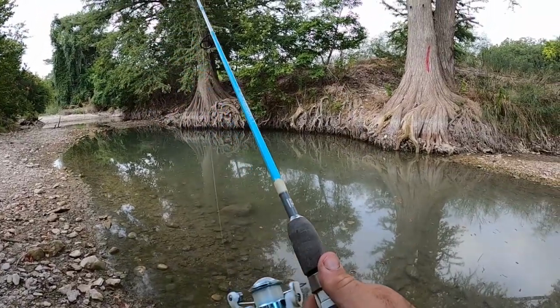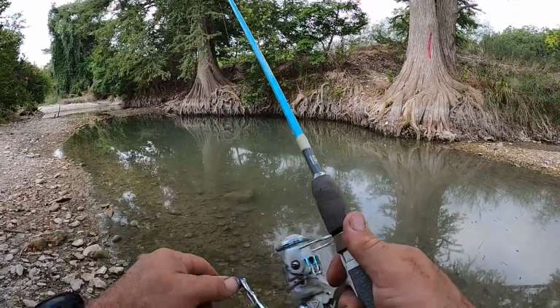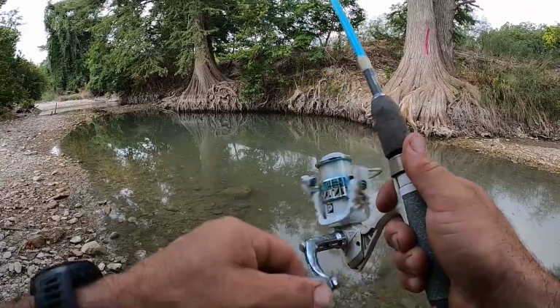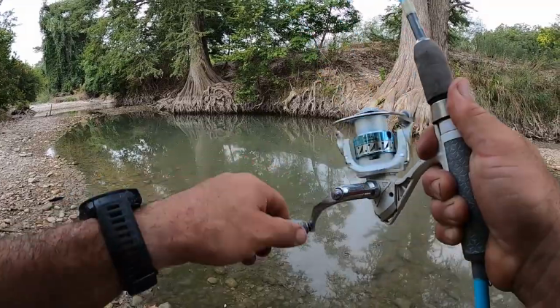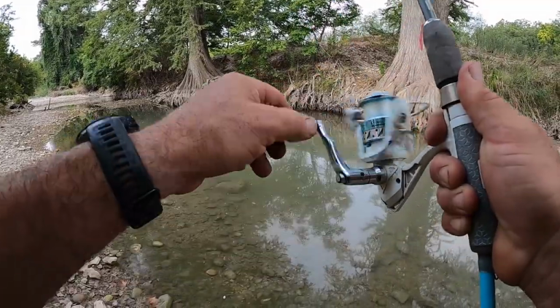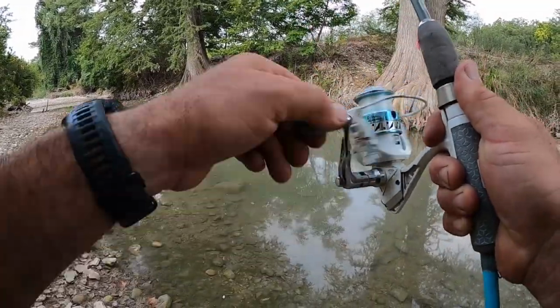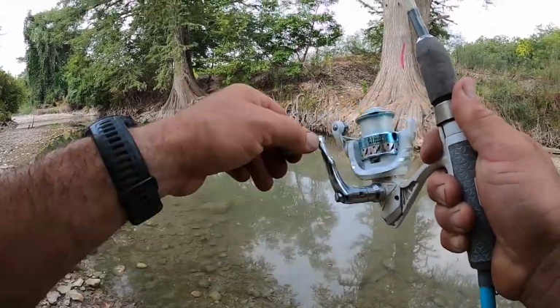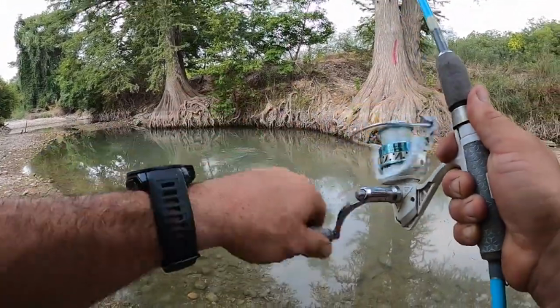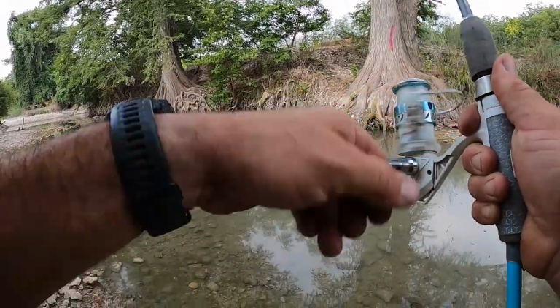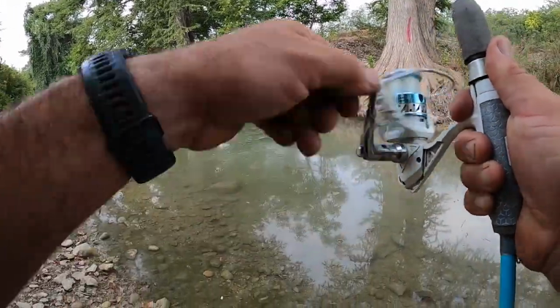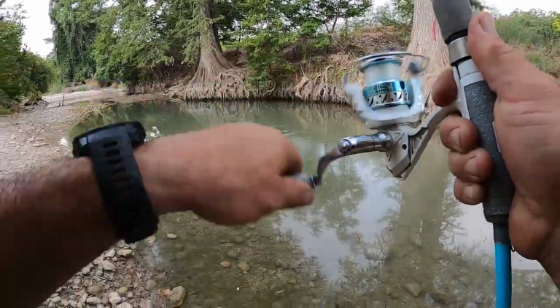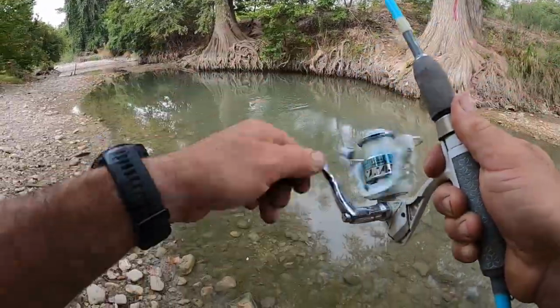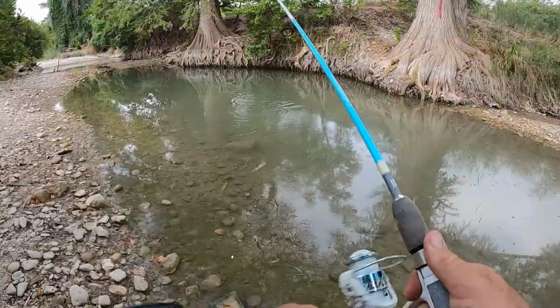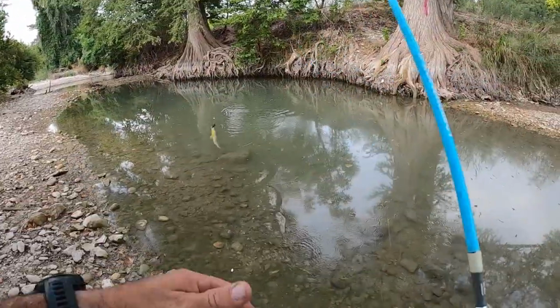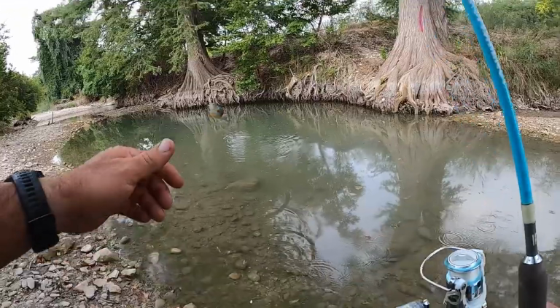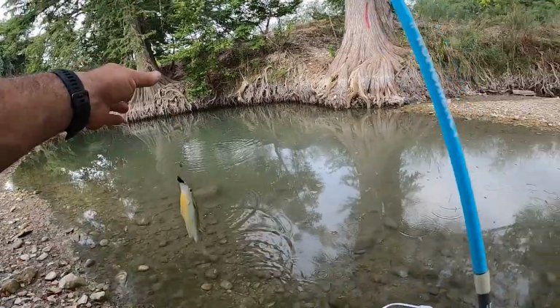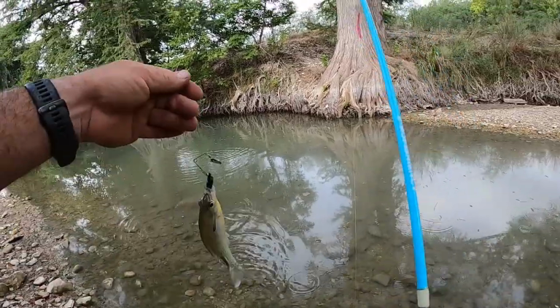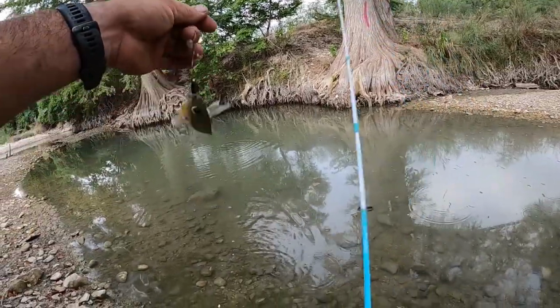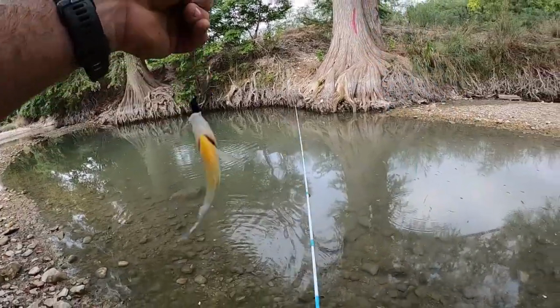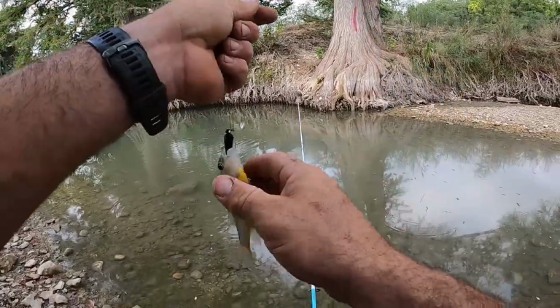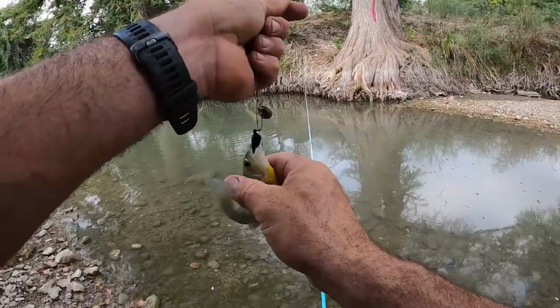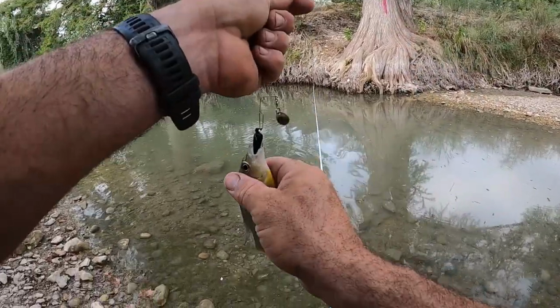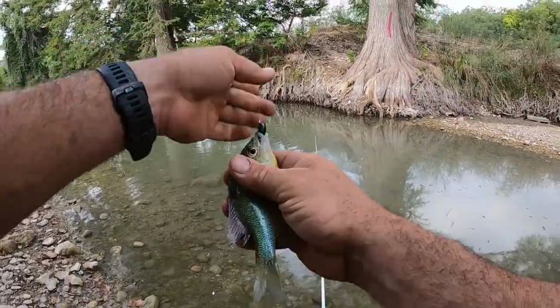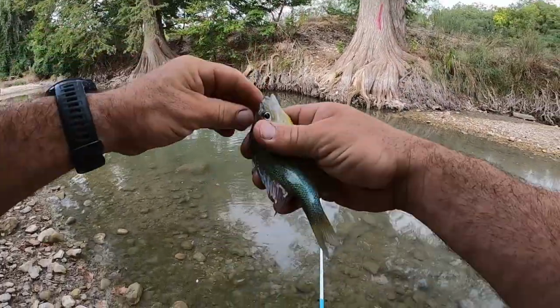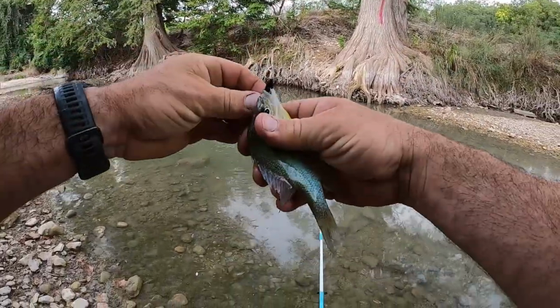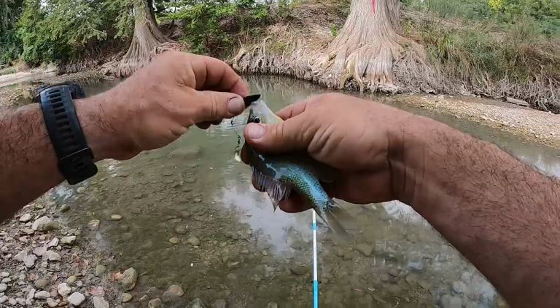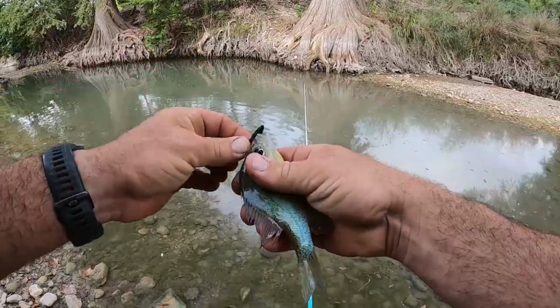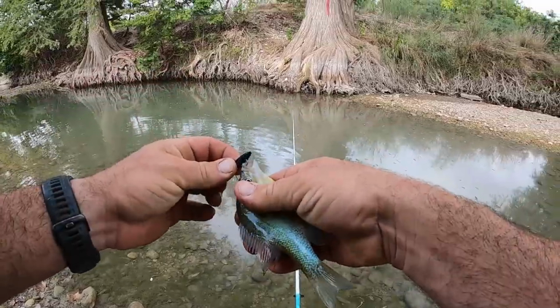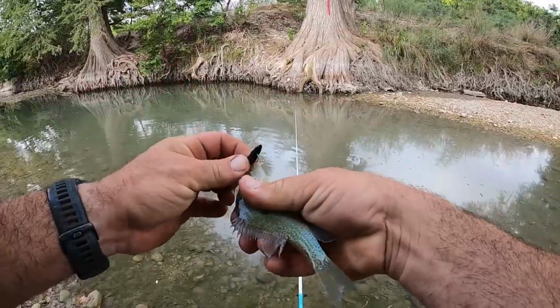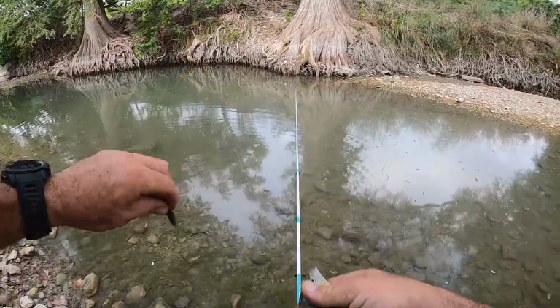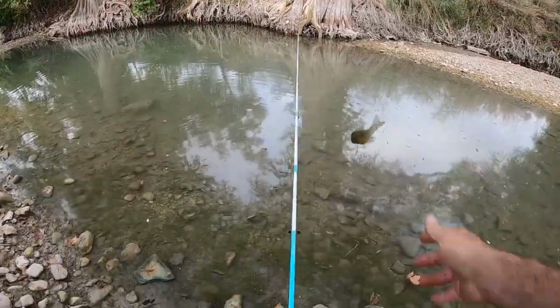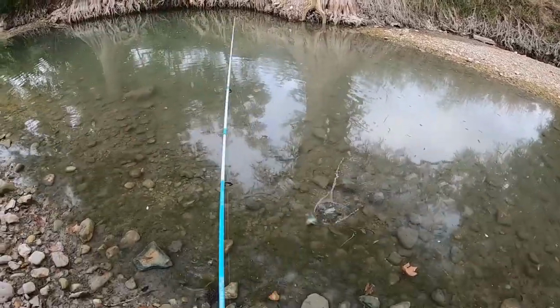First fish right there — smacked it! We got a red breast. Red breast, nice. Thanks buddy.